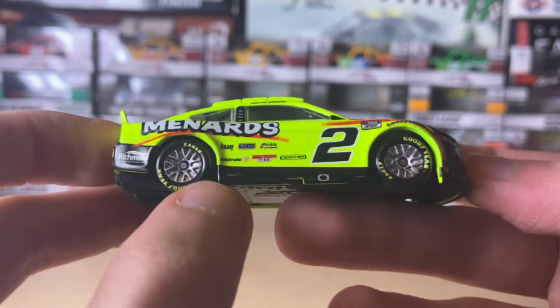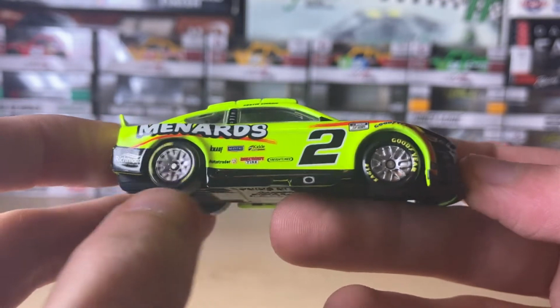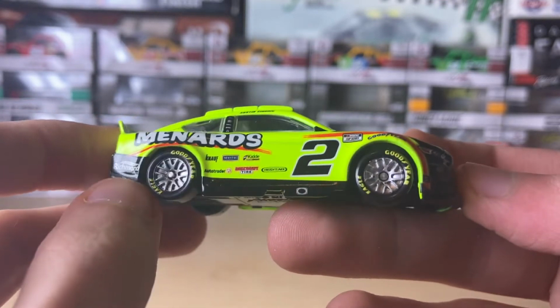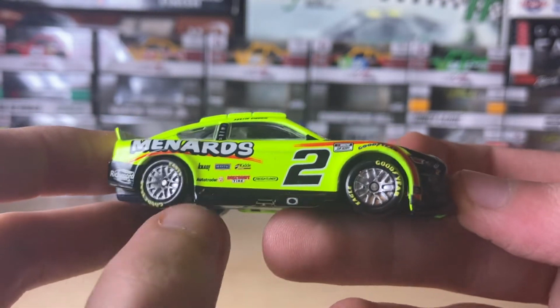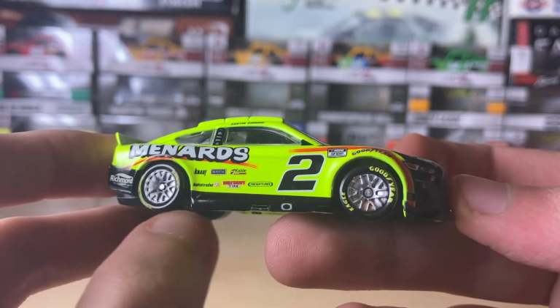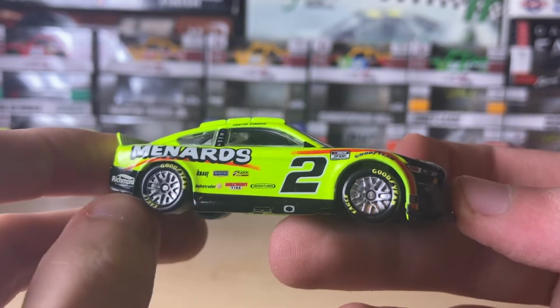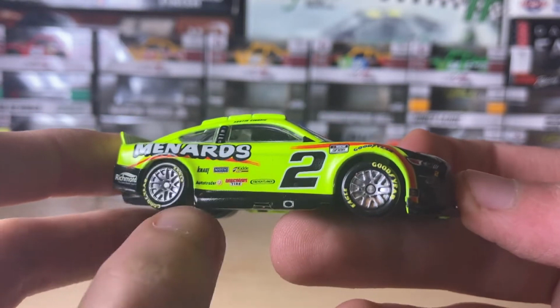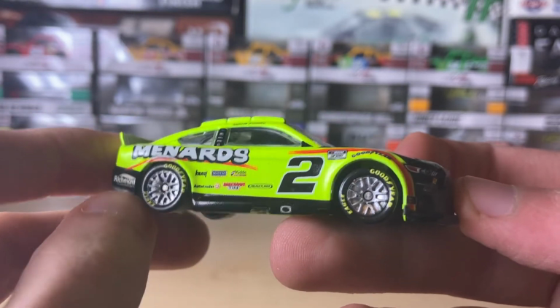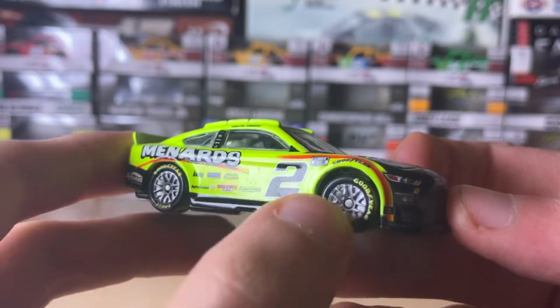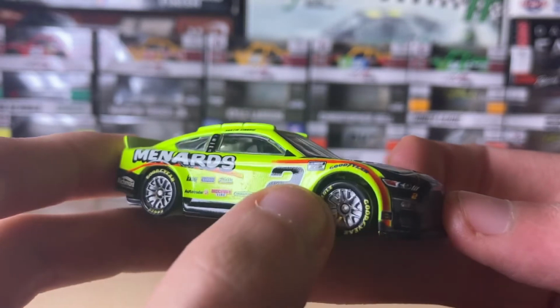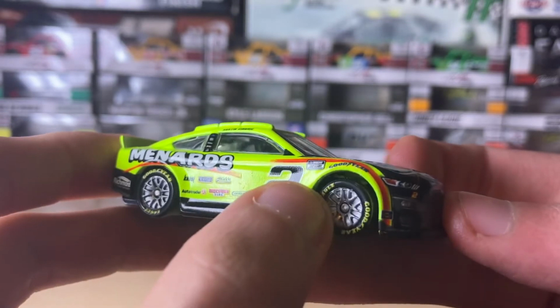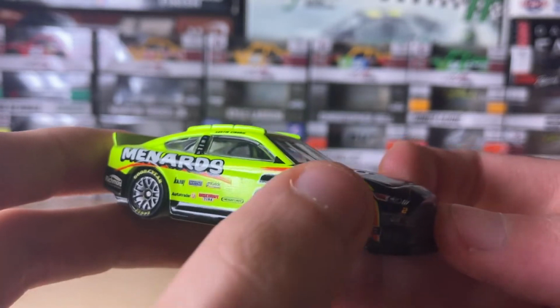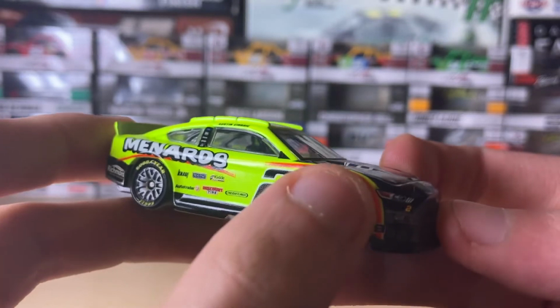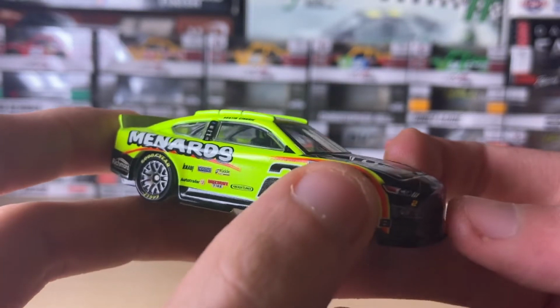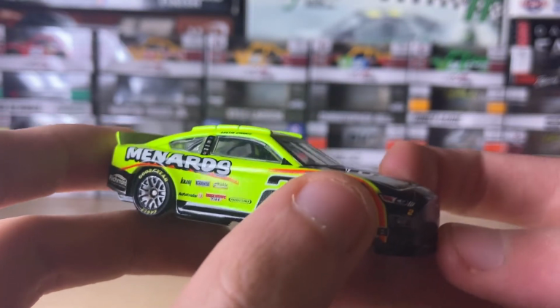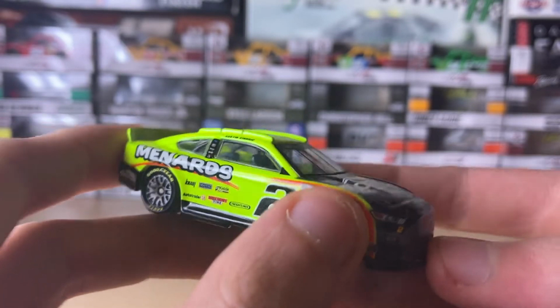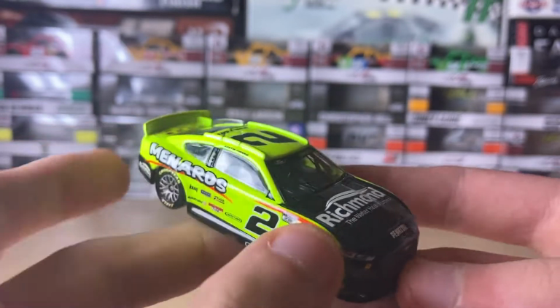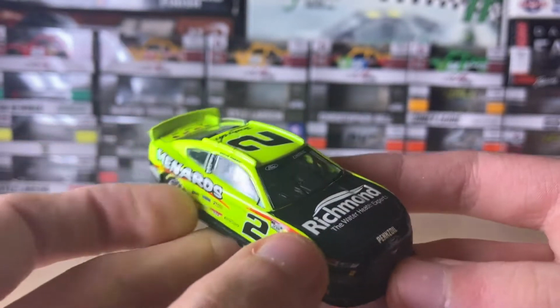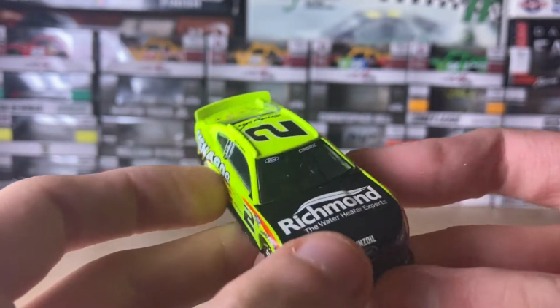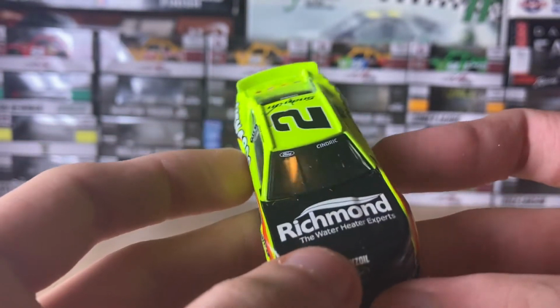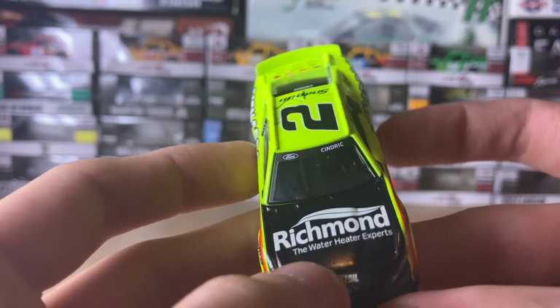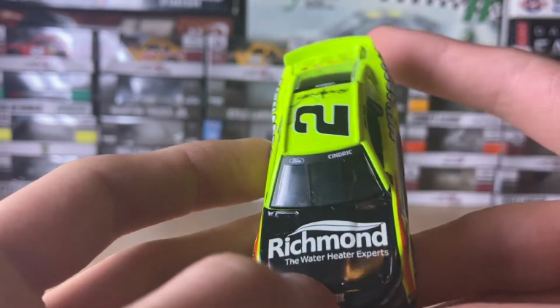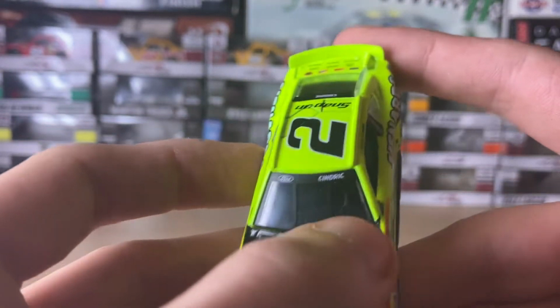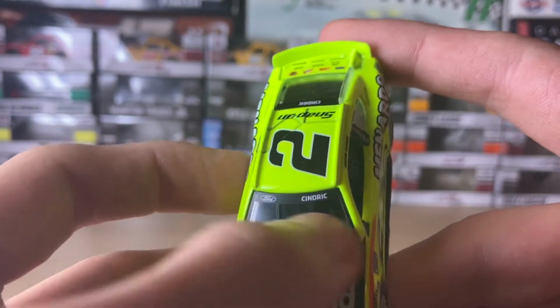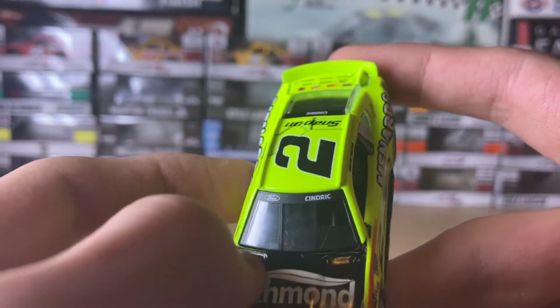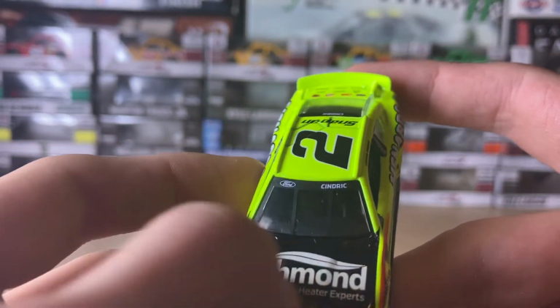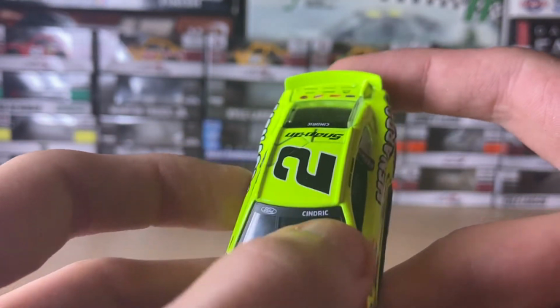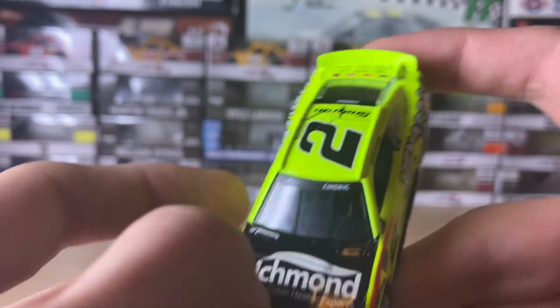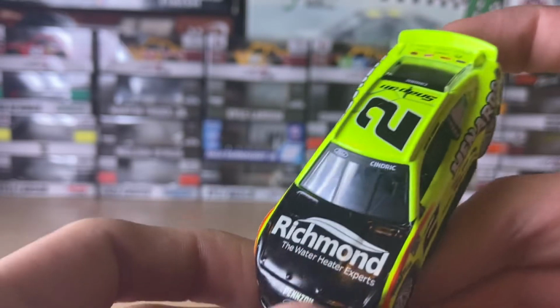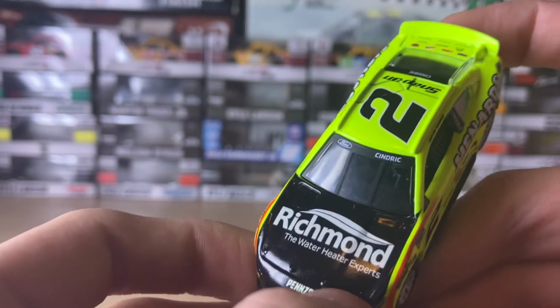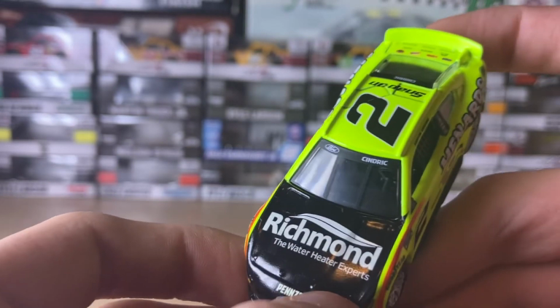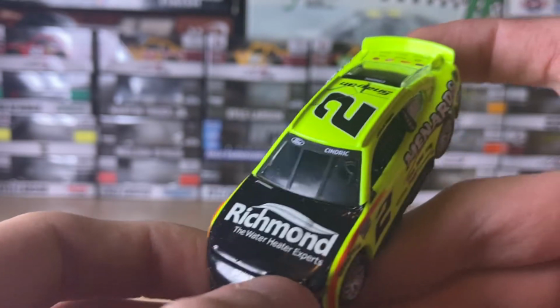Here is the passenger side with the number two, the Menards logo, the contingency decals, and the chrome wheels which are normal on the Penske cars.